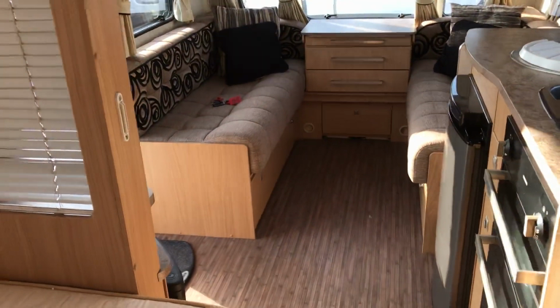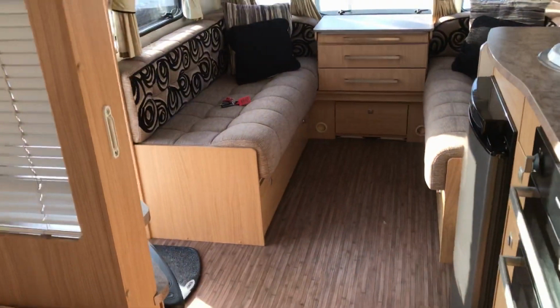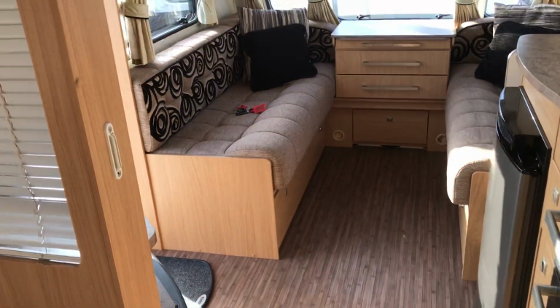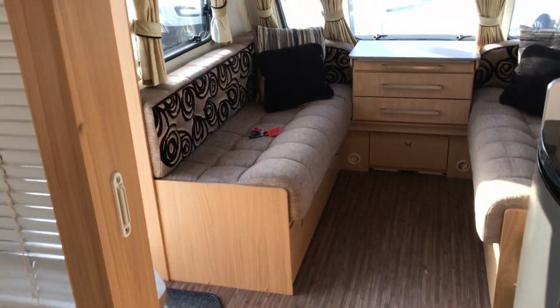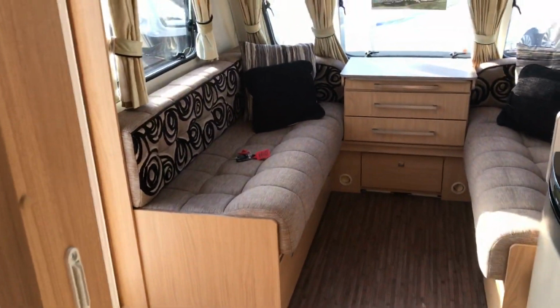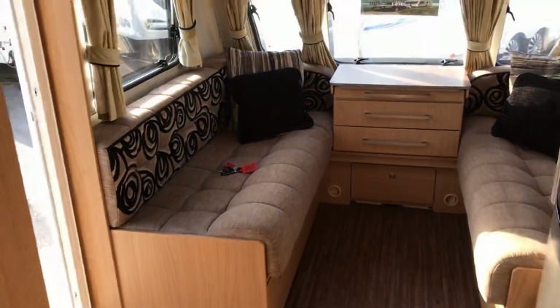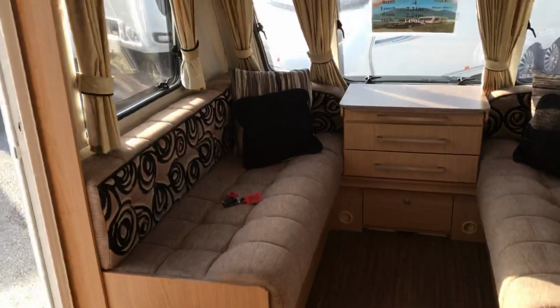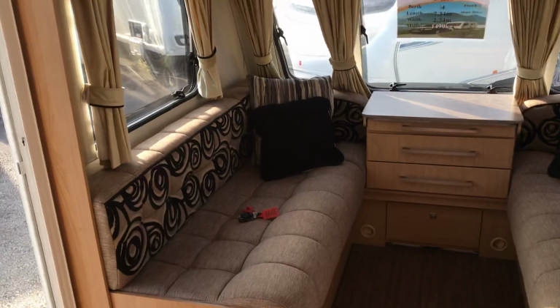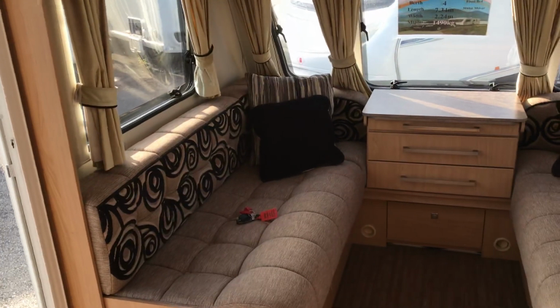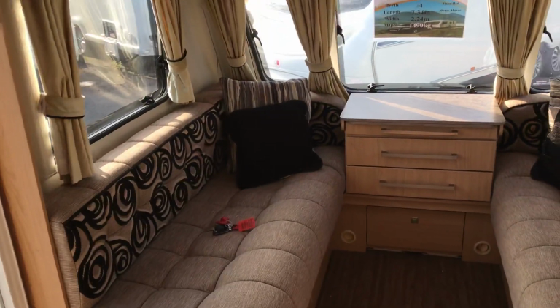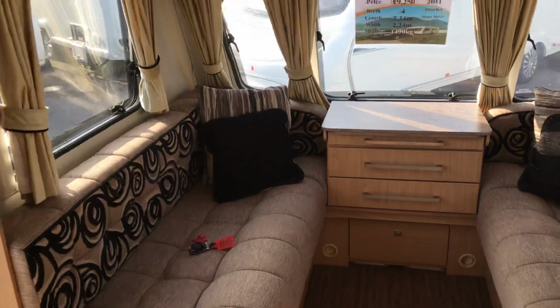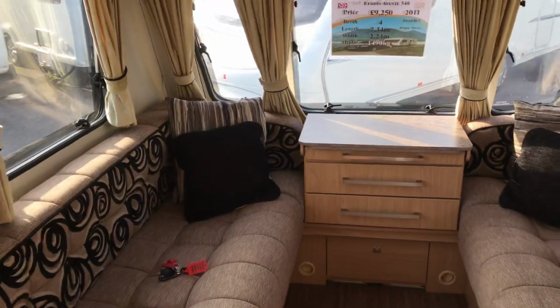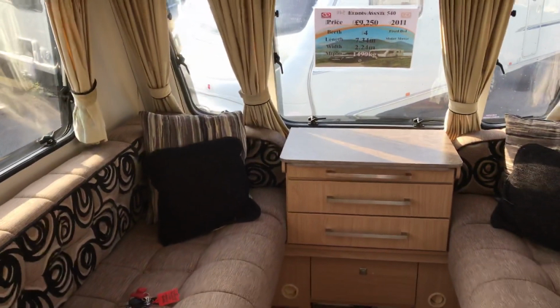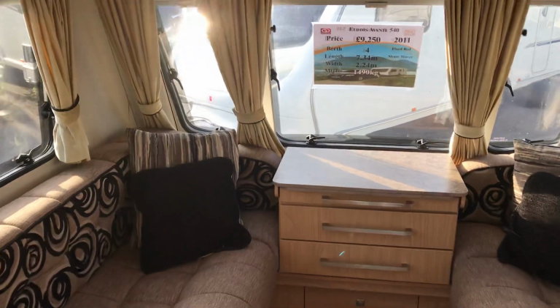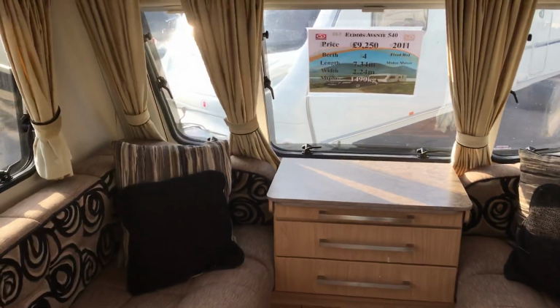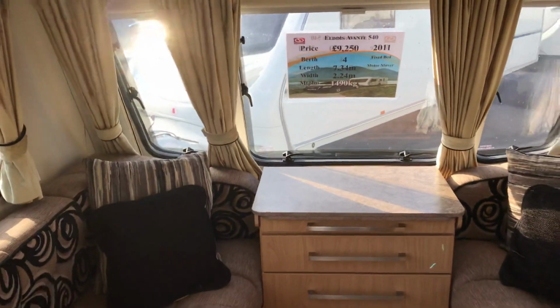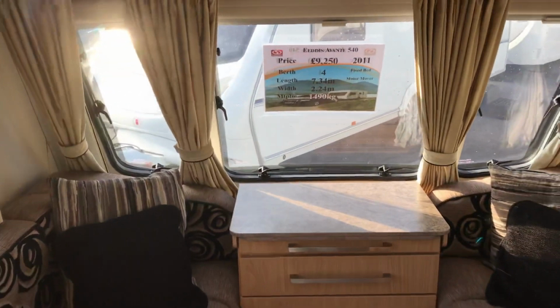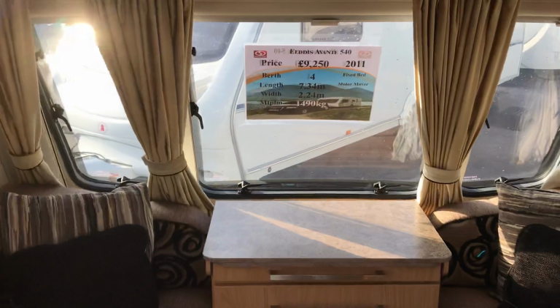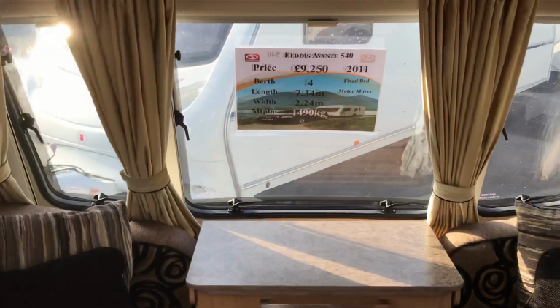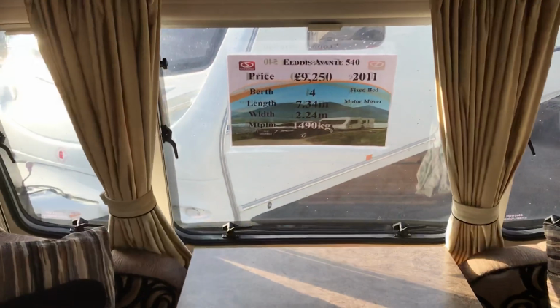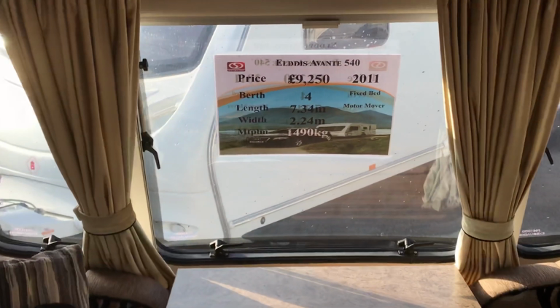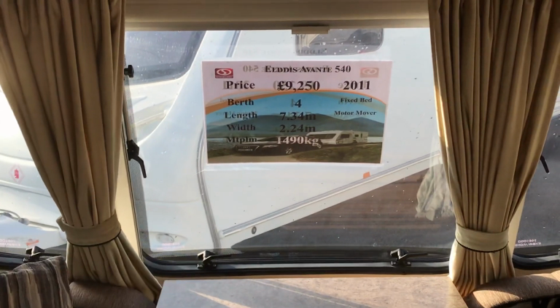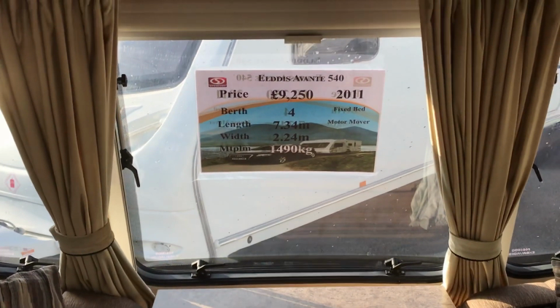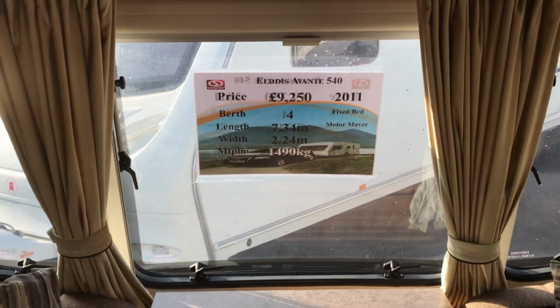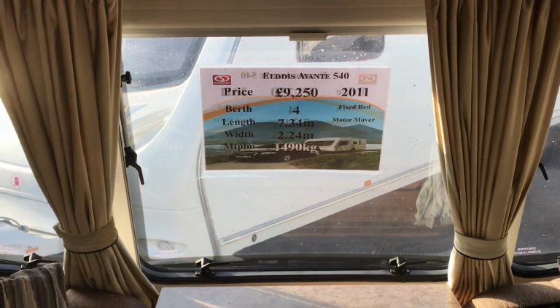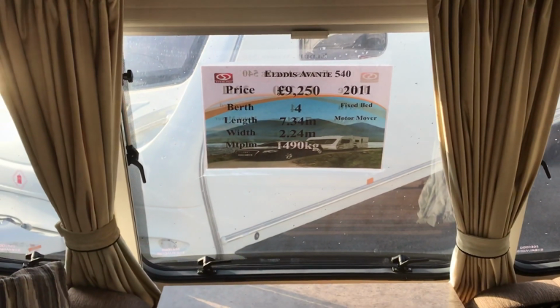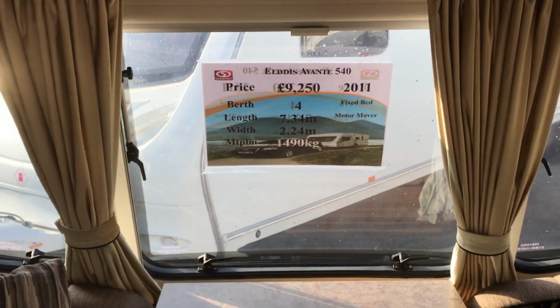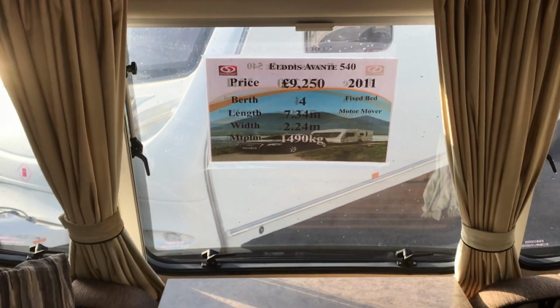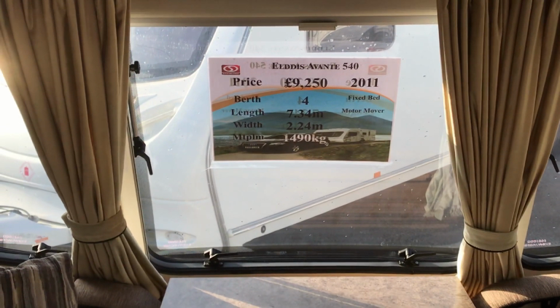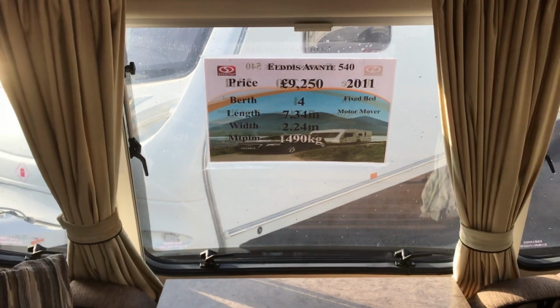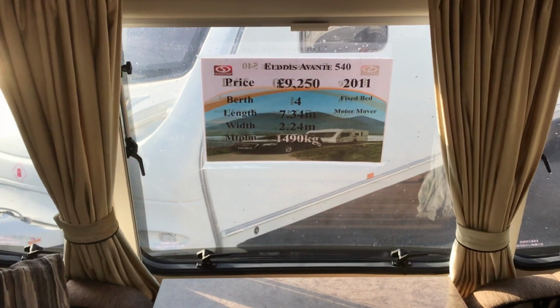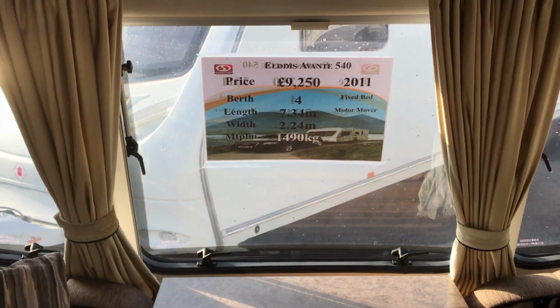So that's a really, really nice fixed bed four-berth tourer. What we've been looking at this morning is an Eldes Avanti 540, 2011, with a maximum technical permissible laden mass of 1,490 kilos.